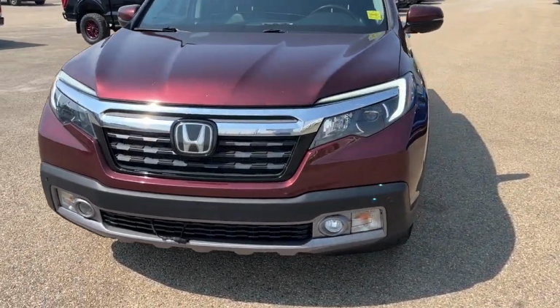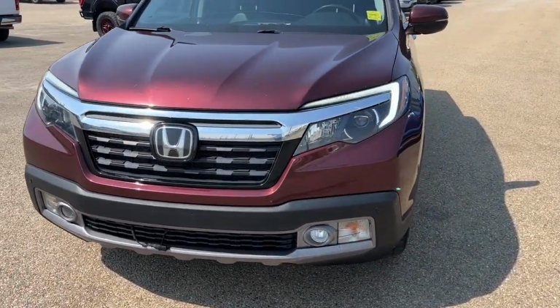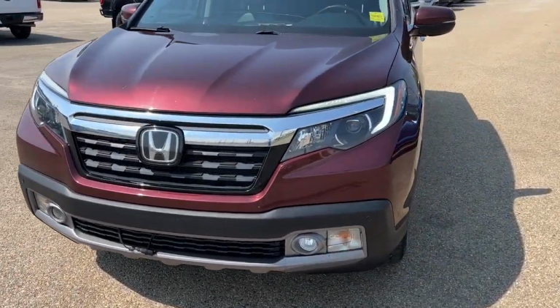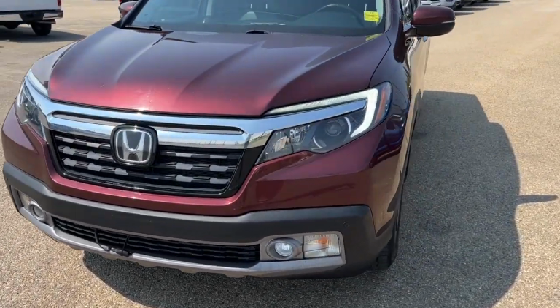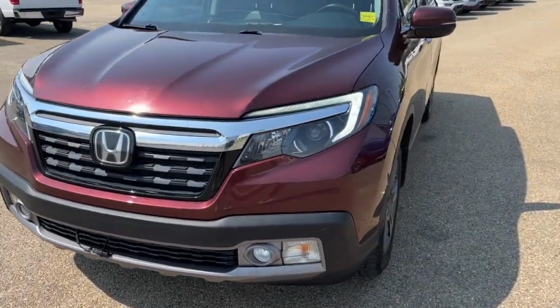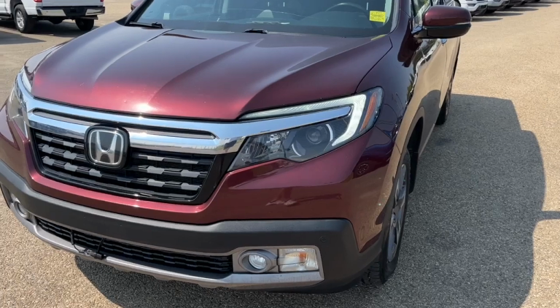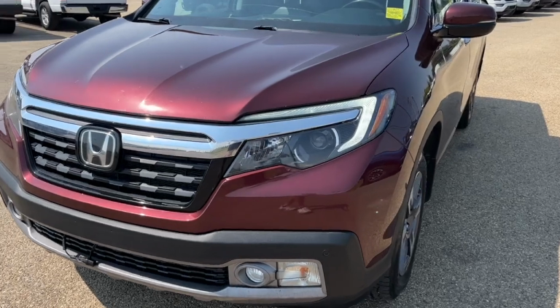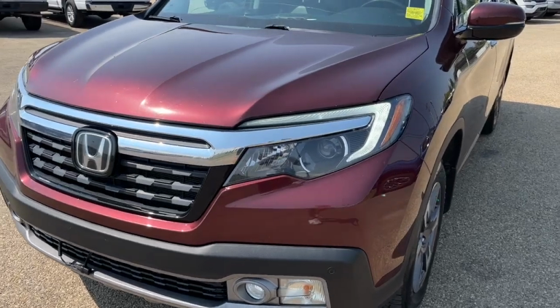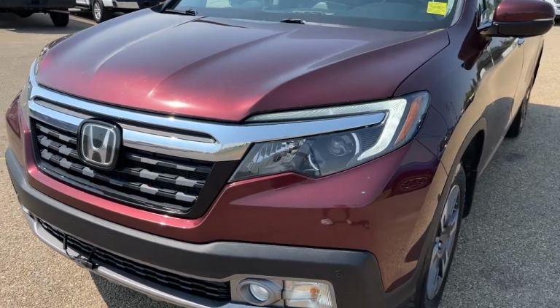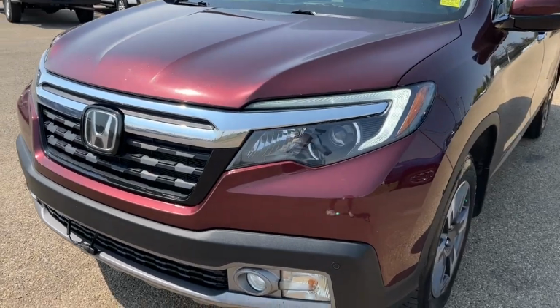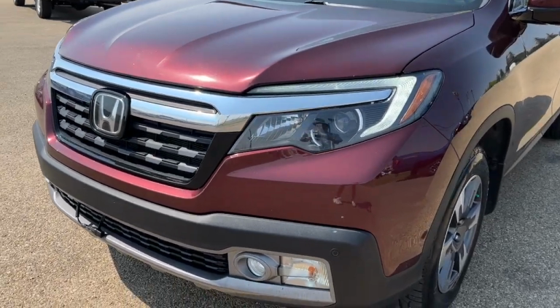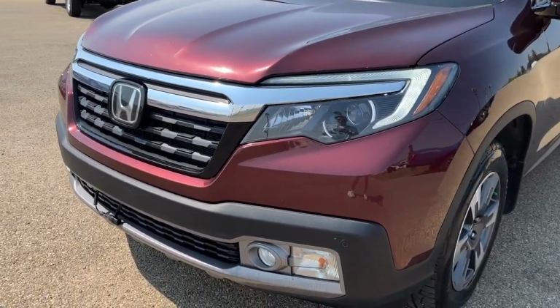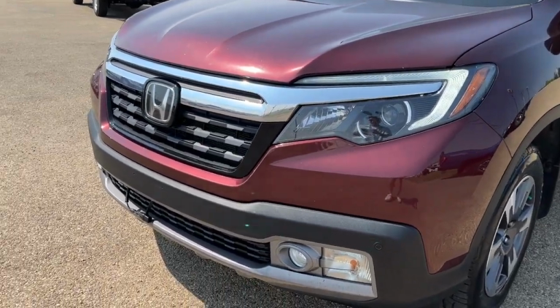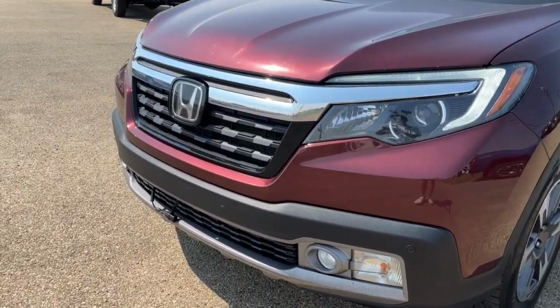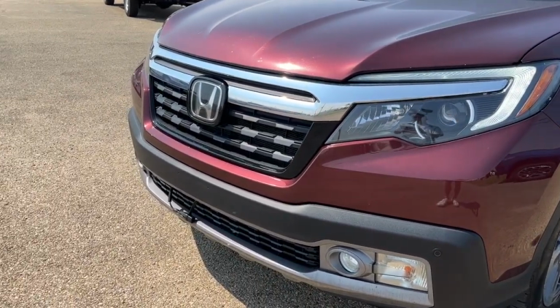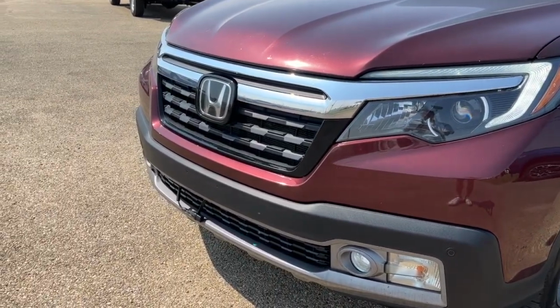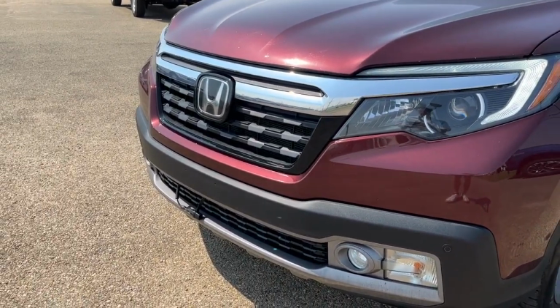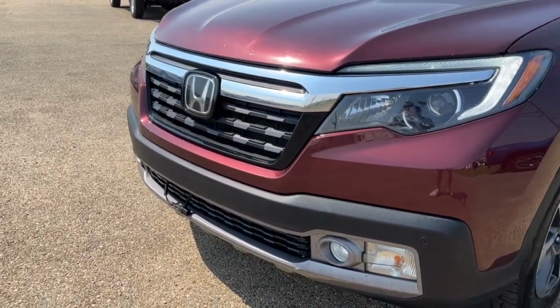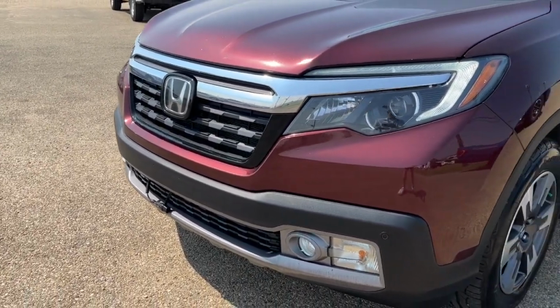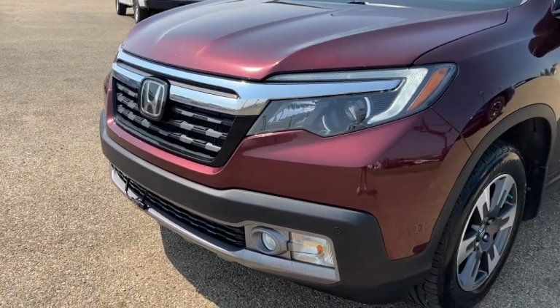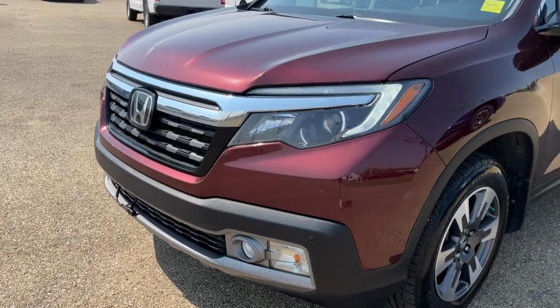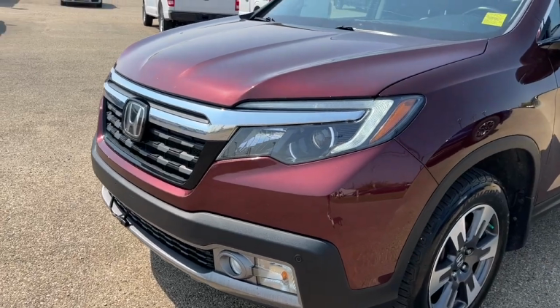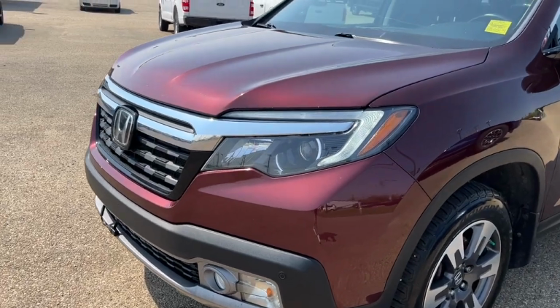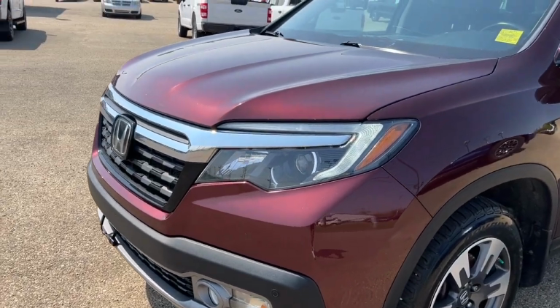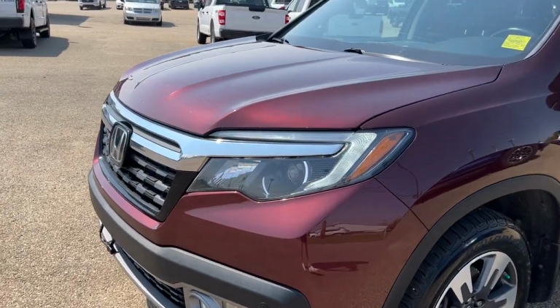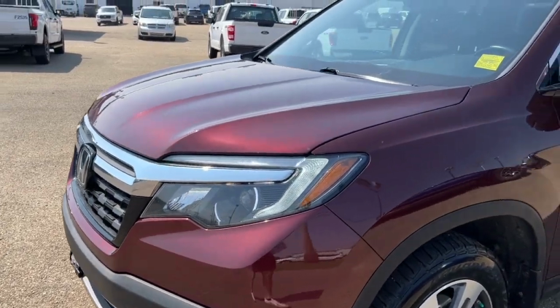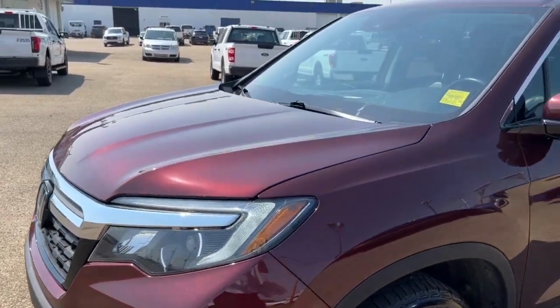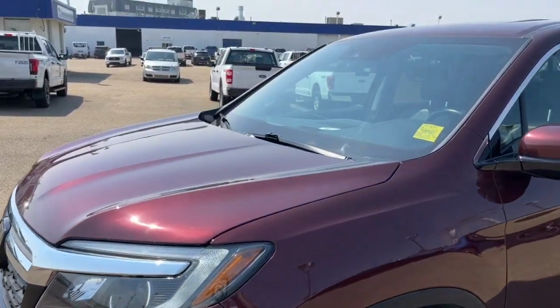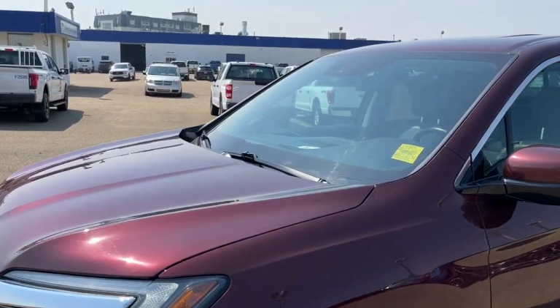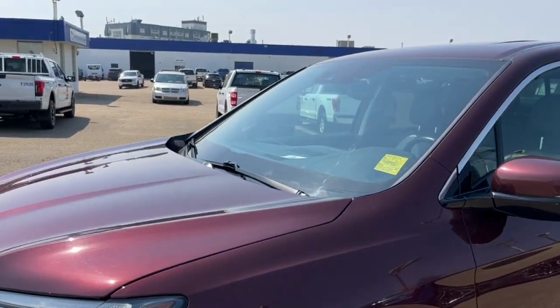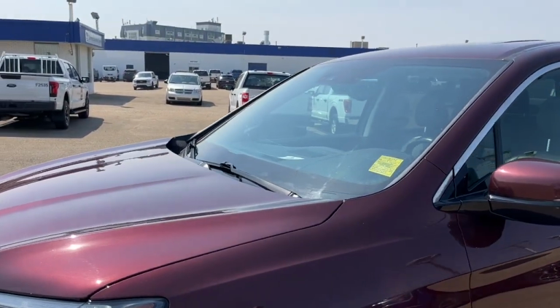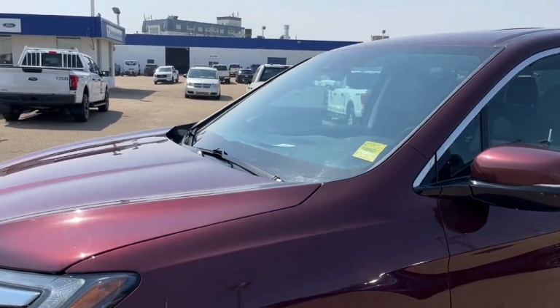Up front we have some LED headlights, some fog lights, the engine block, and some sensors up front. We also have automatic high beams and some rain-sensing wipers.